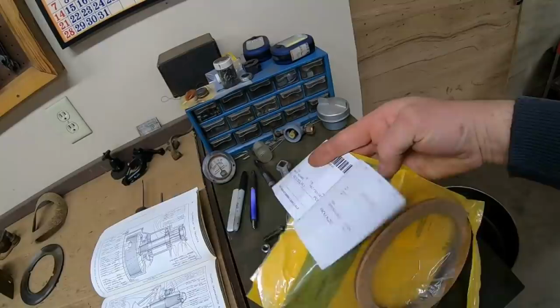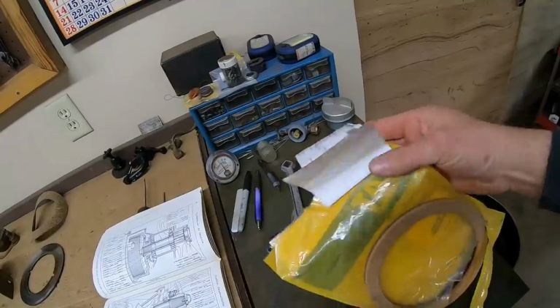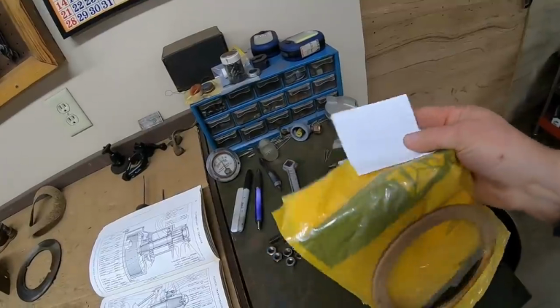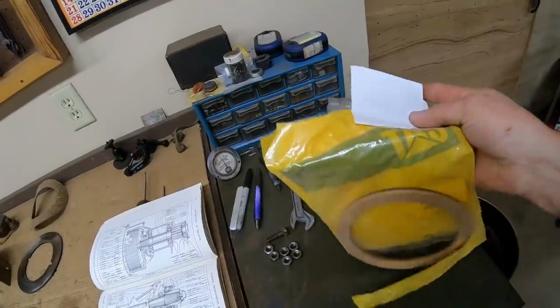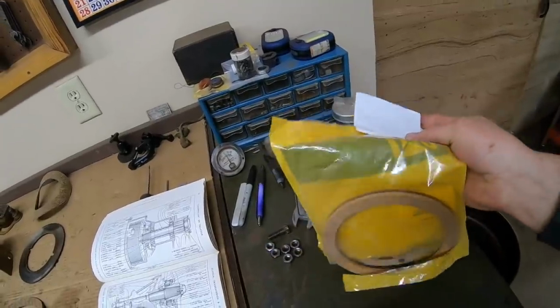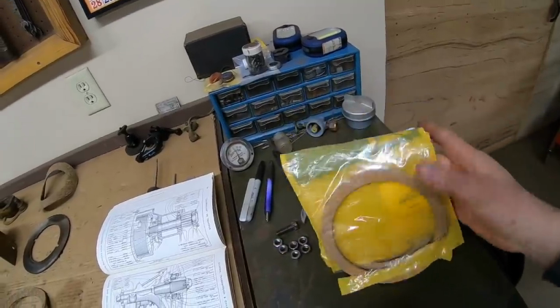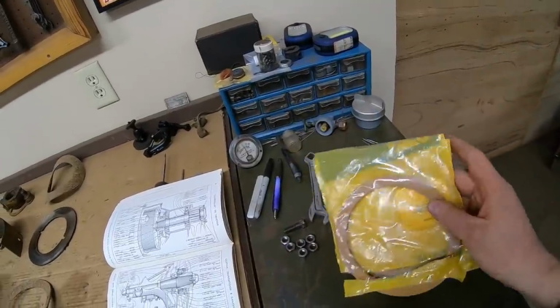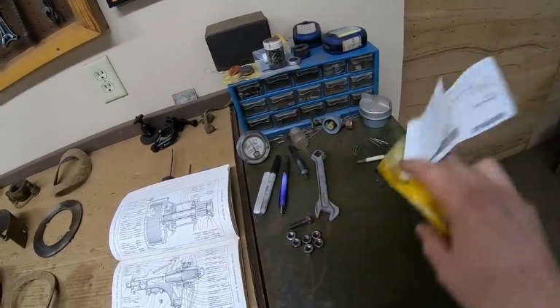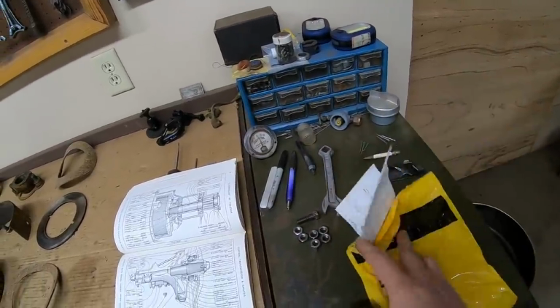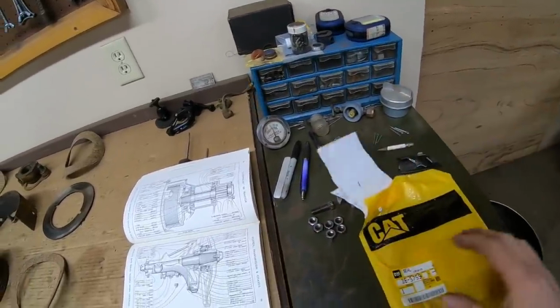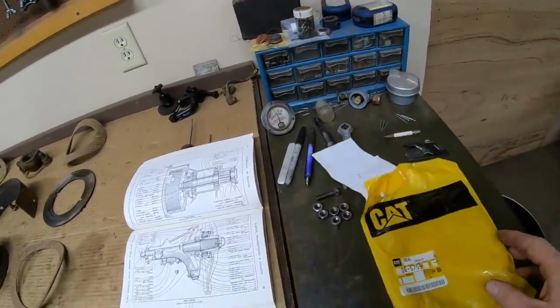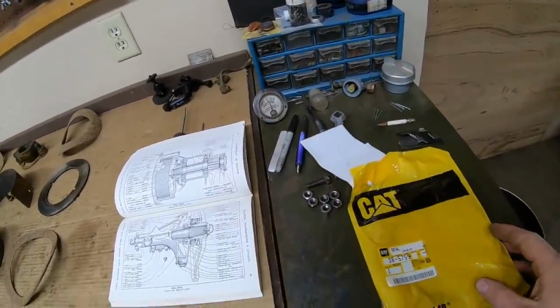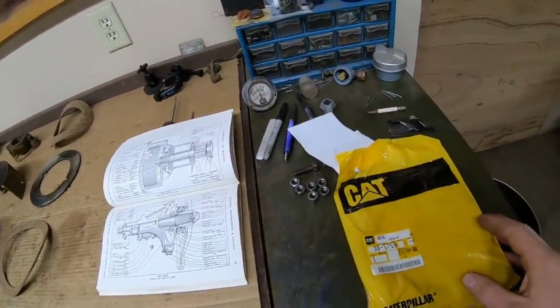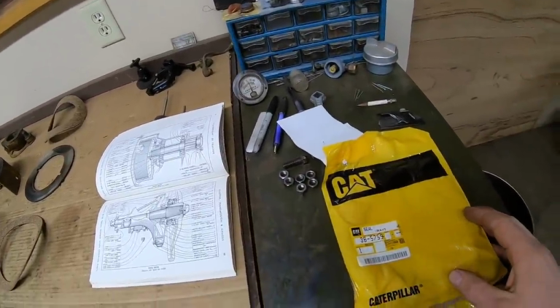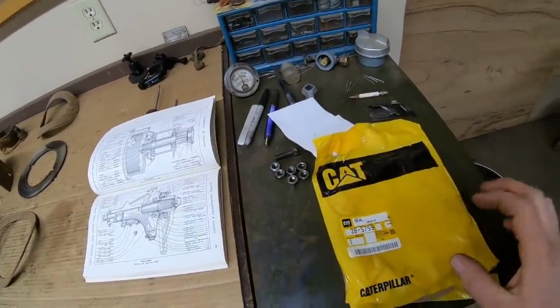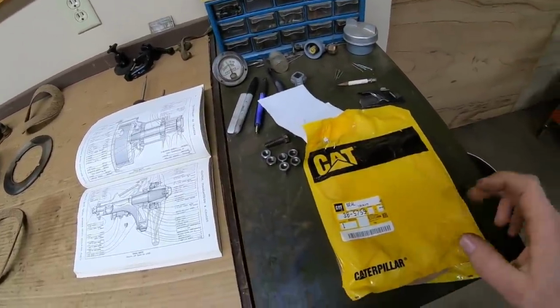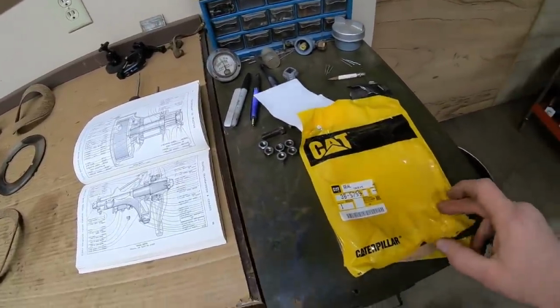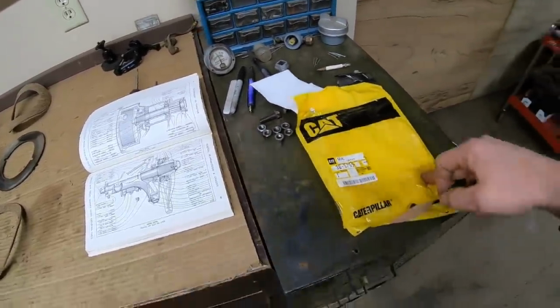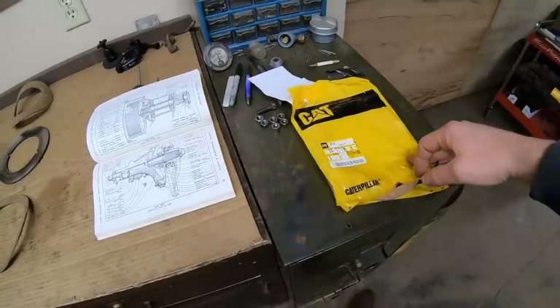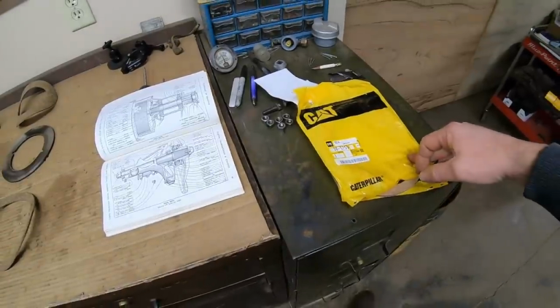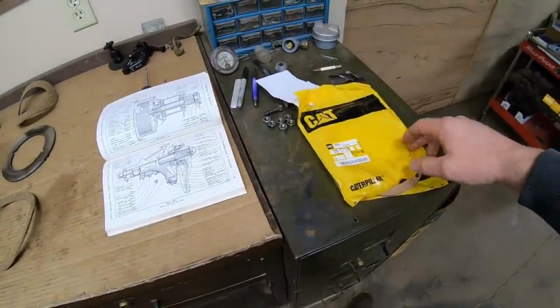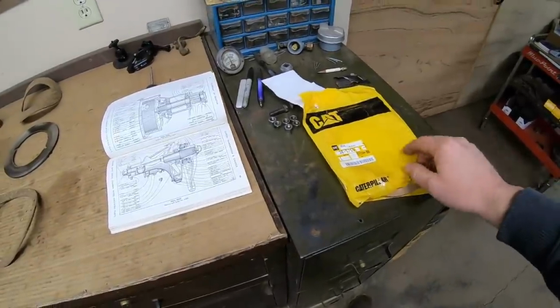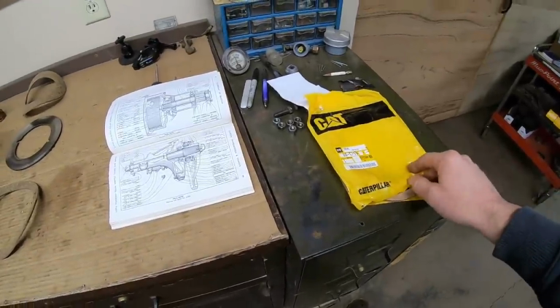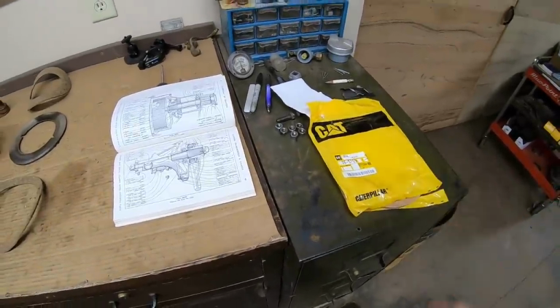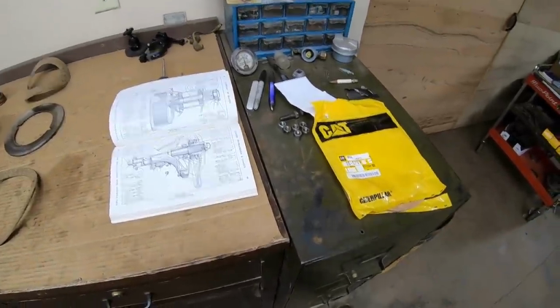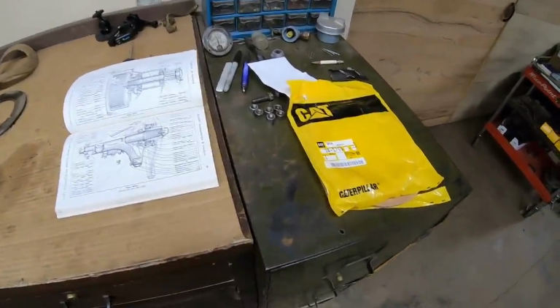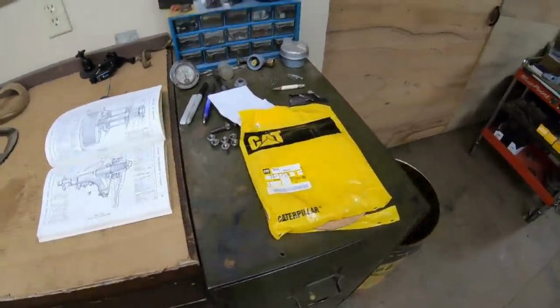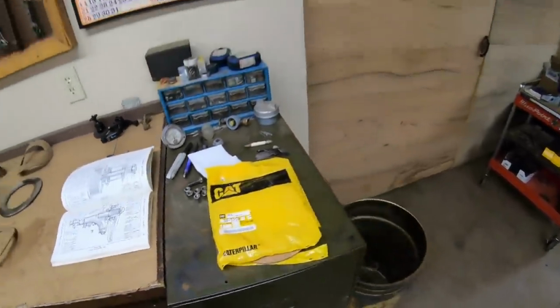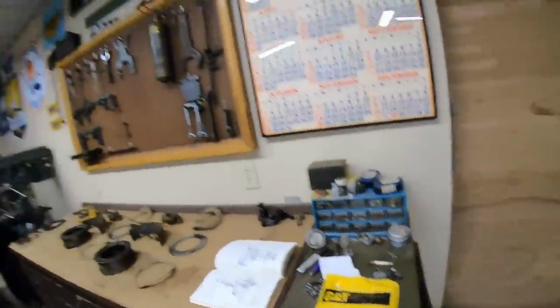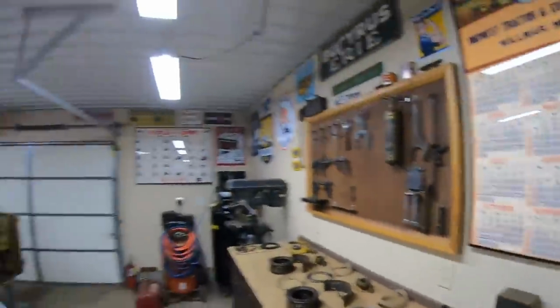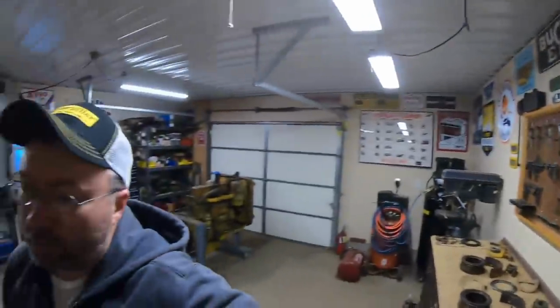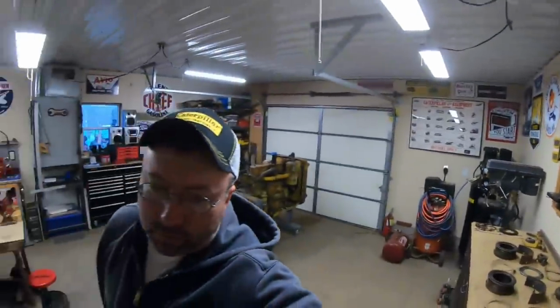Judging by that date, this would have been when I was working on X253 — the prototype crawler.